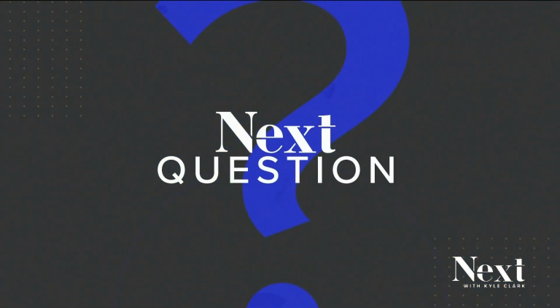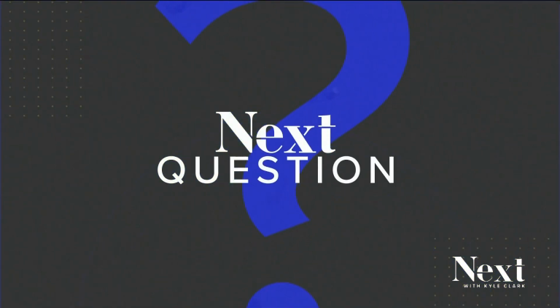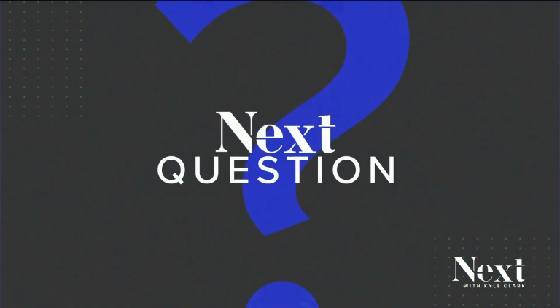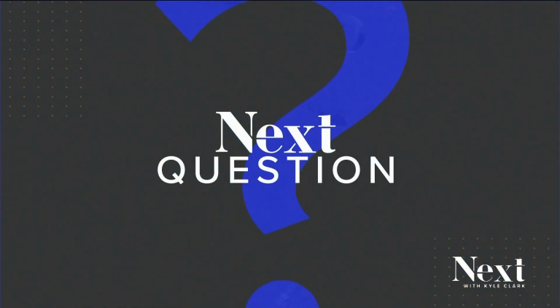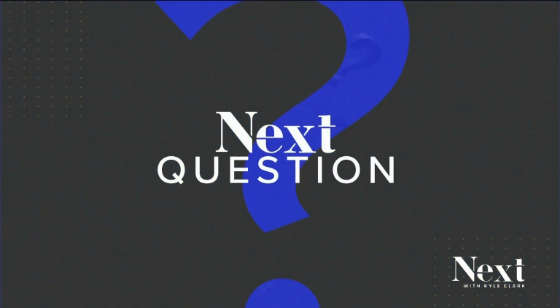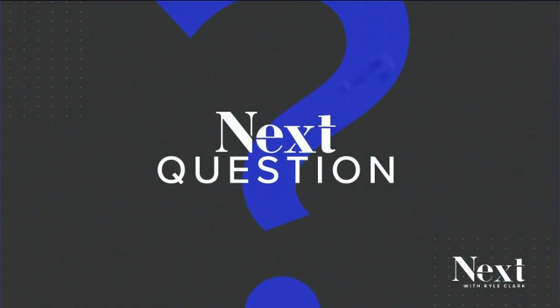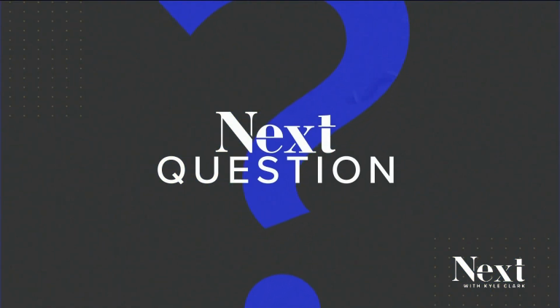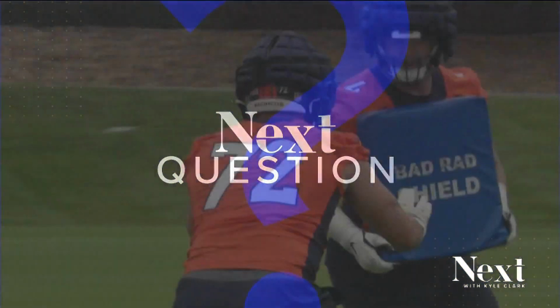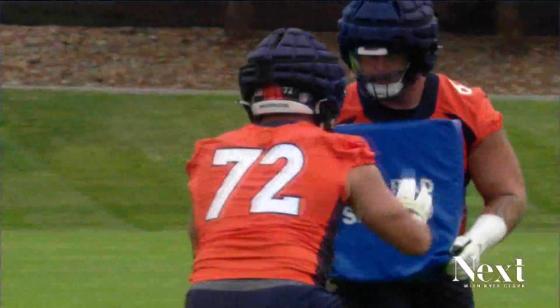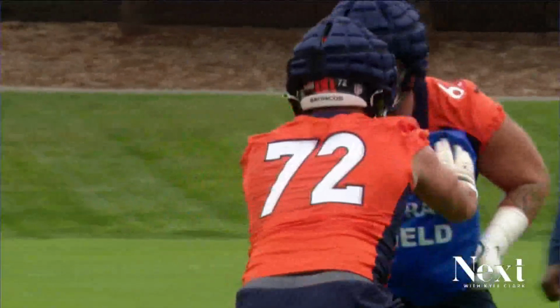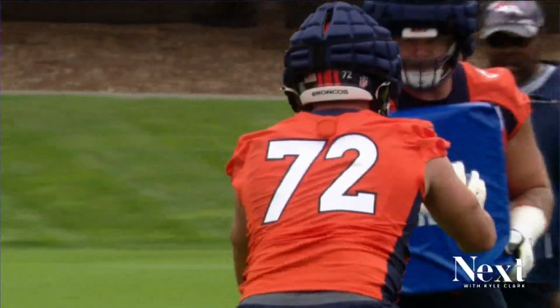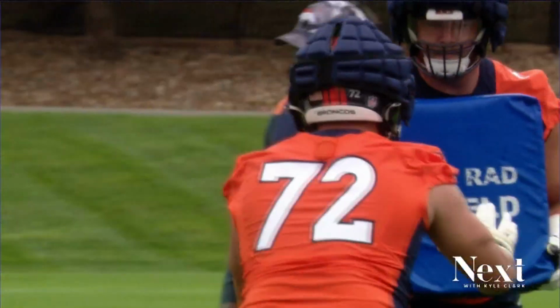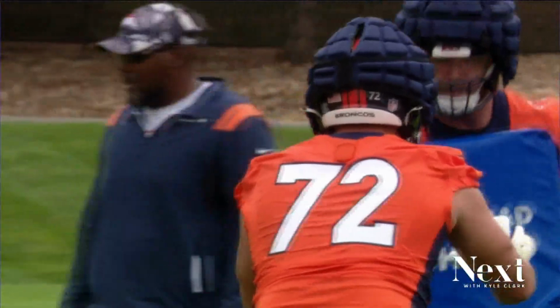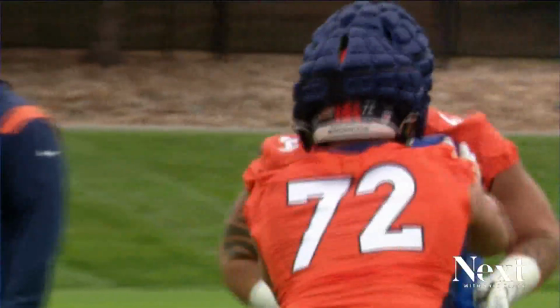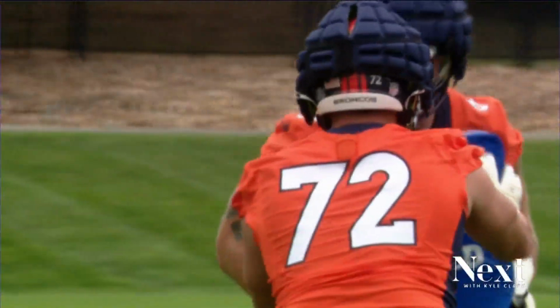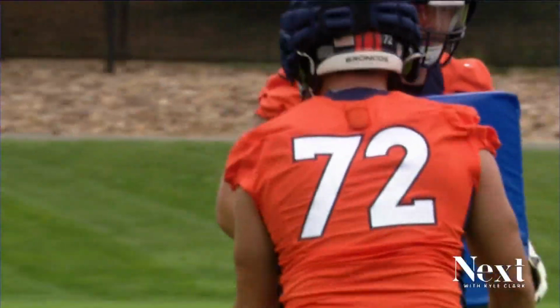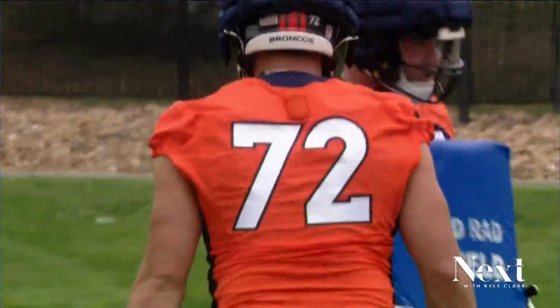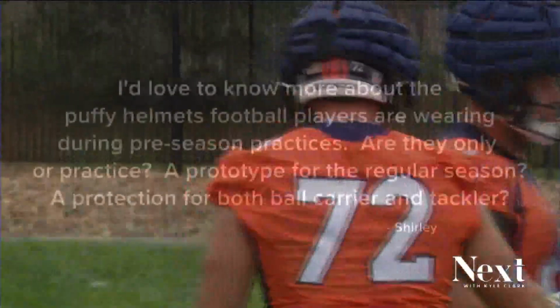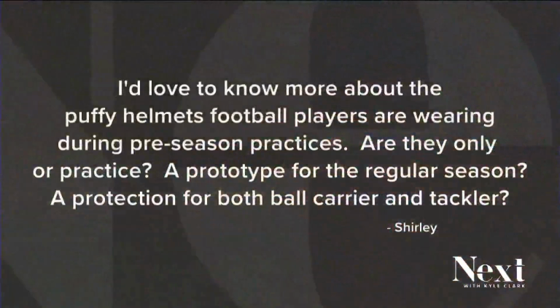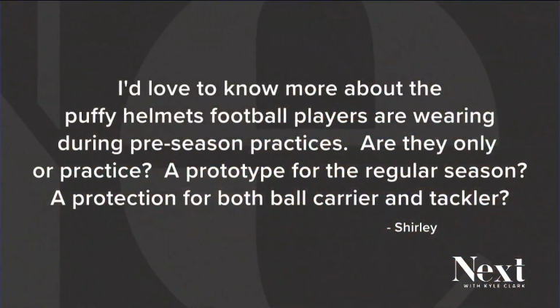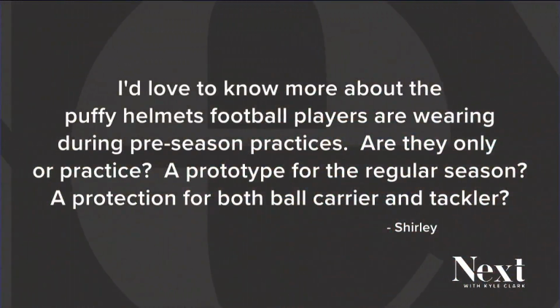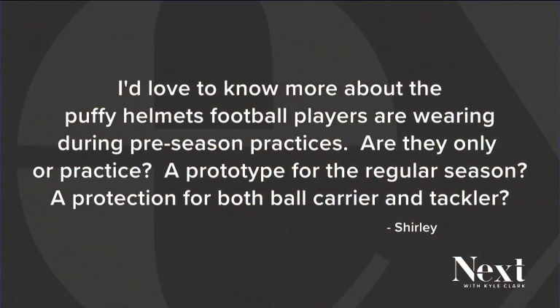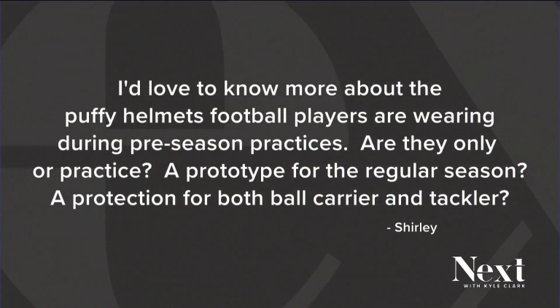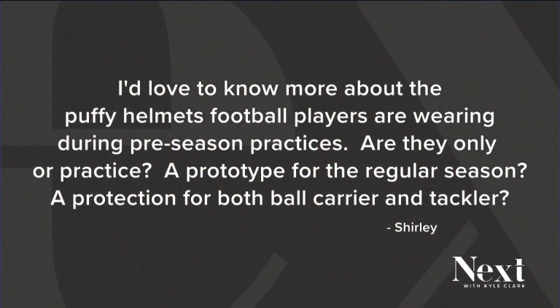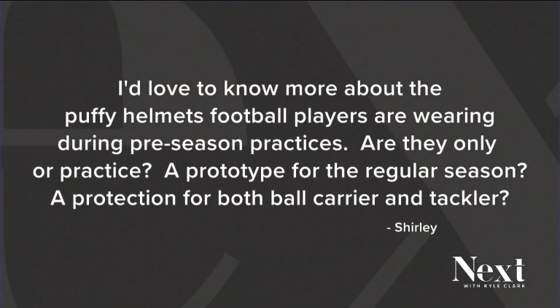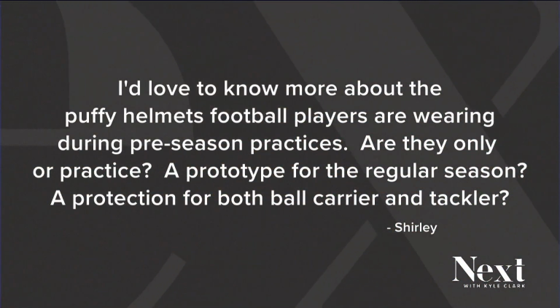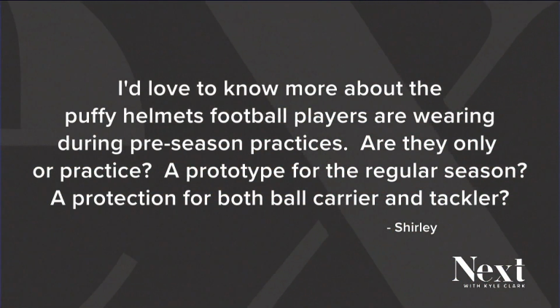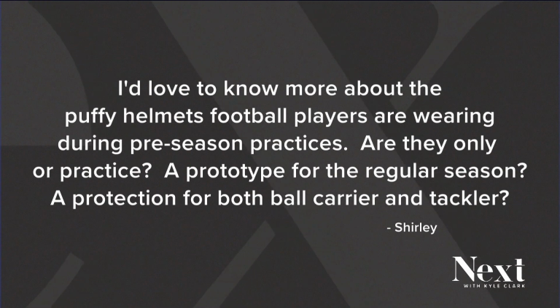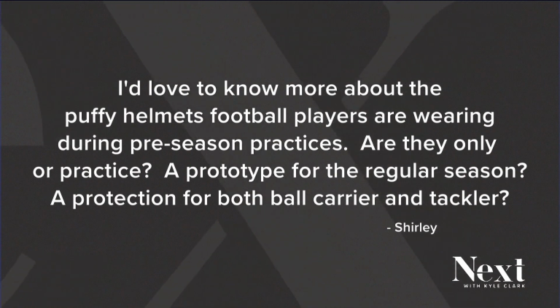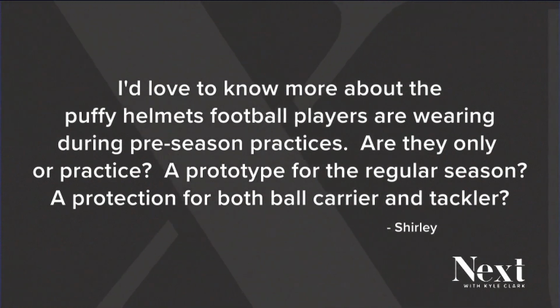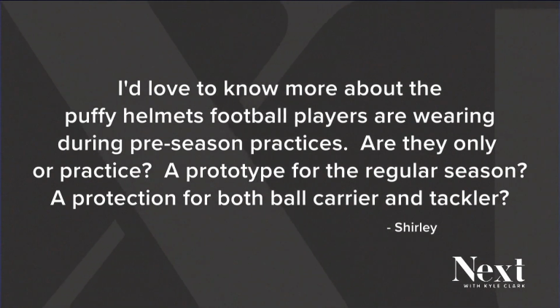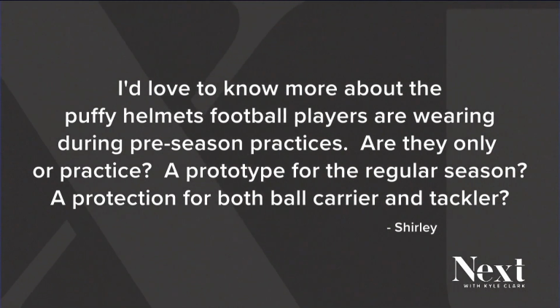Football season's here. Tonight's question is about those puffy helmets we've seen players wearing in practice. Shirley Carnahan wanted to know, are they only for practice? Is this some kind of prototype for the regular season?